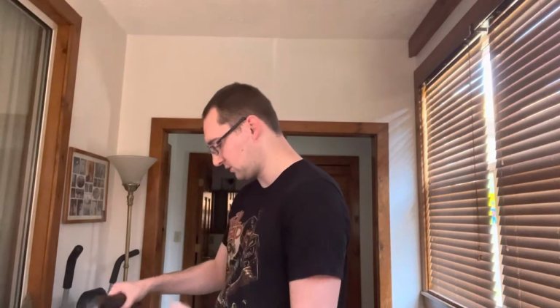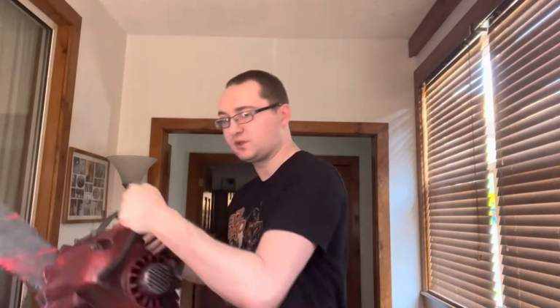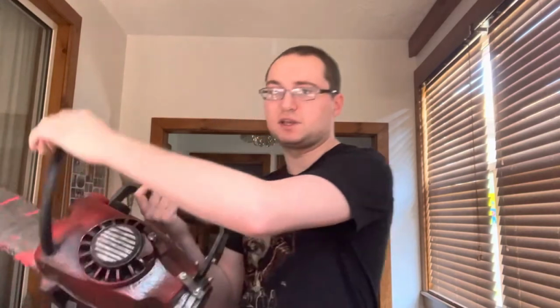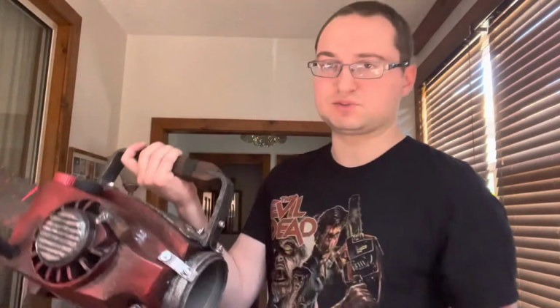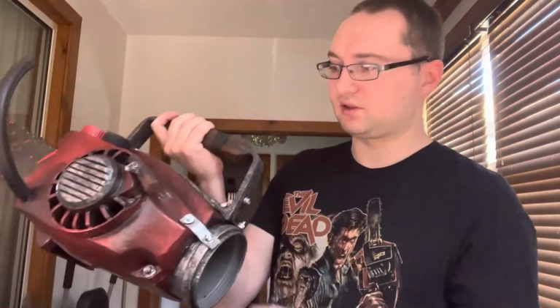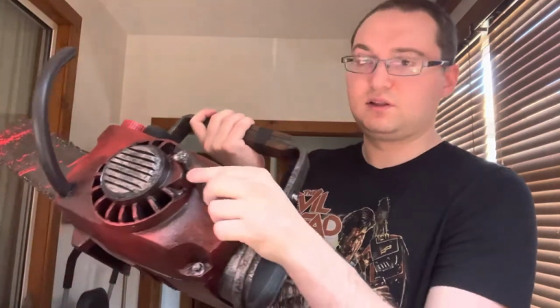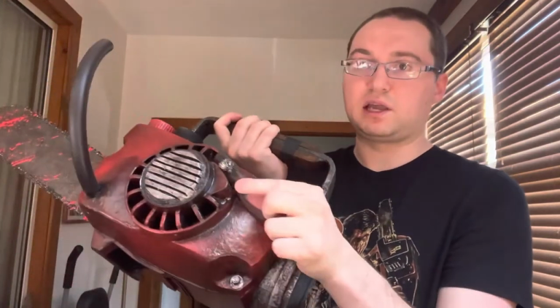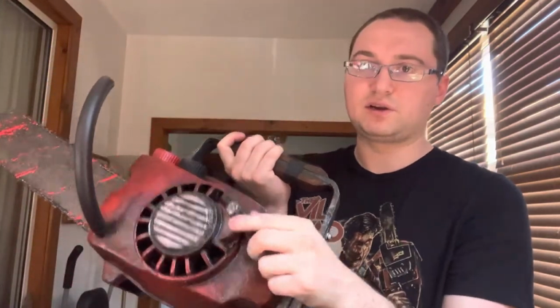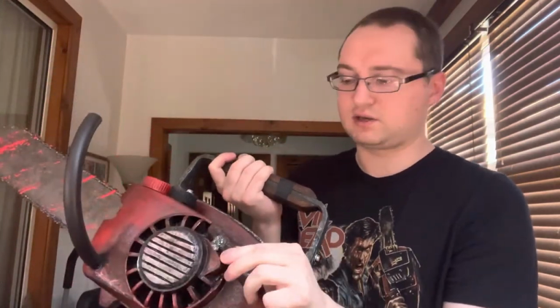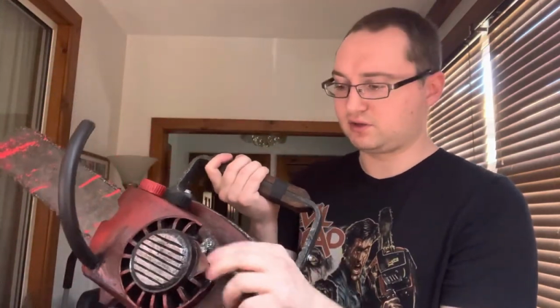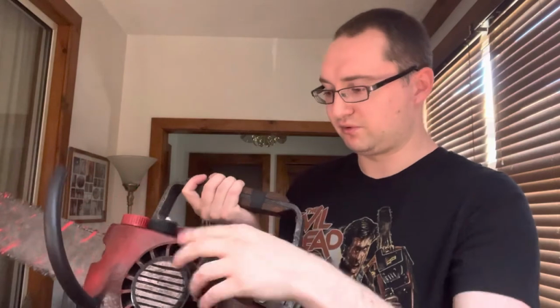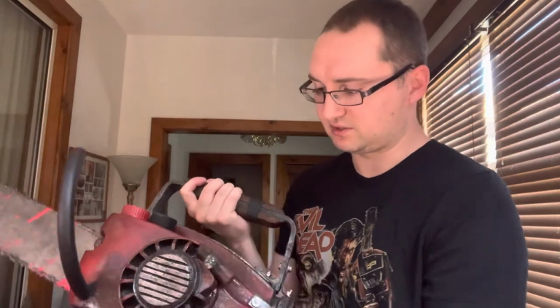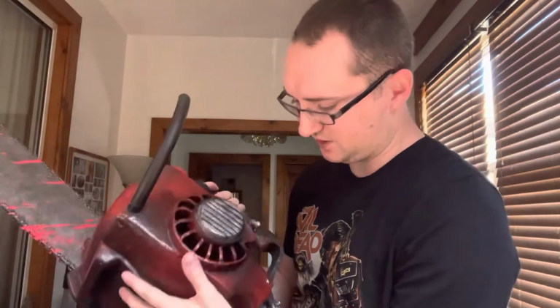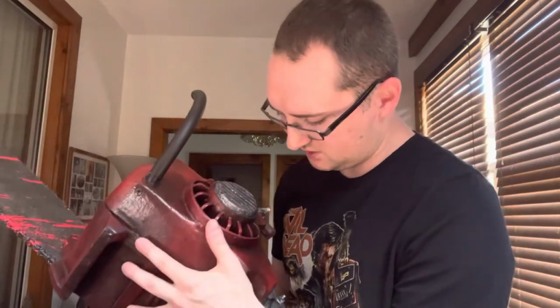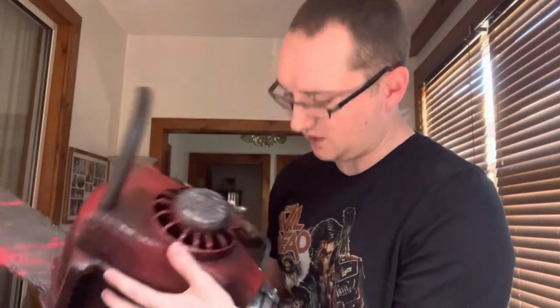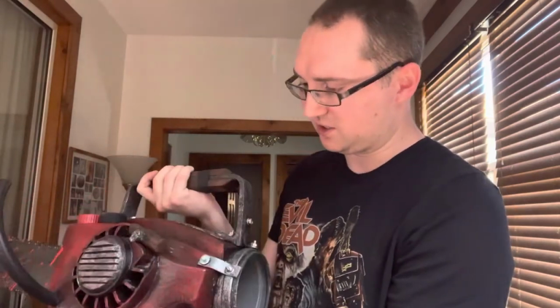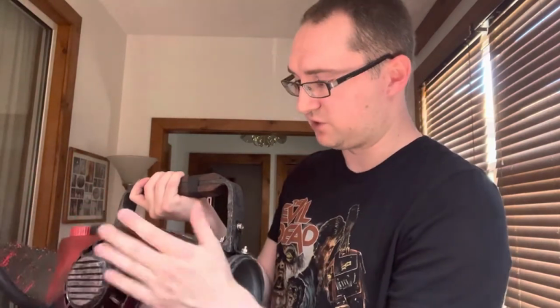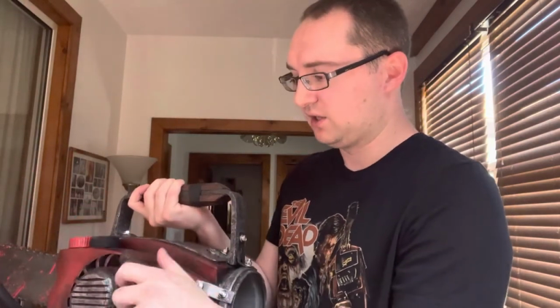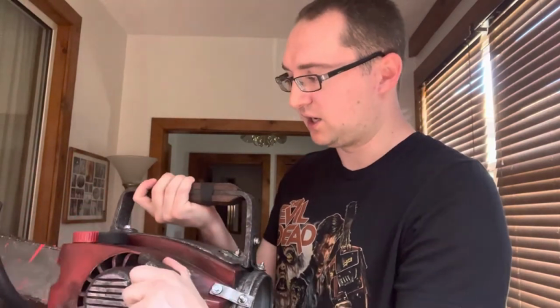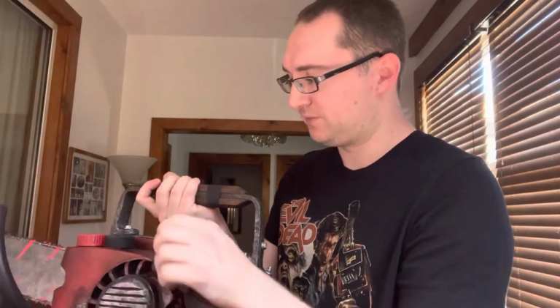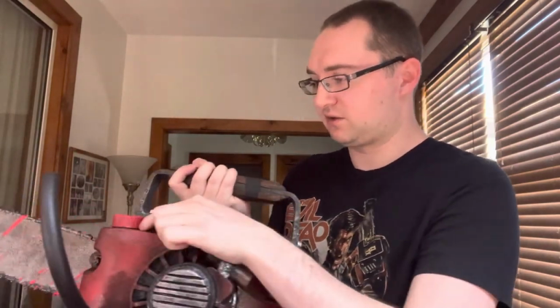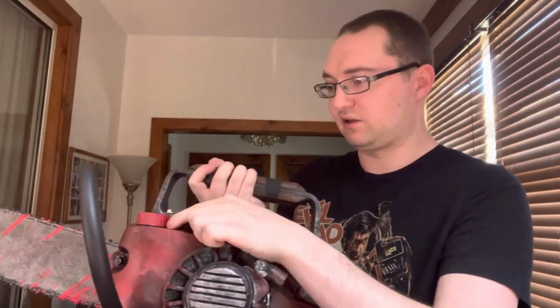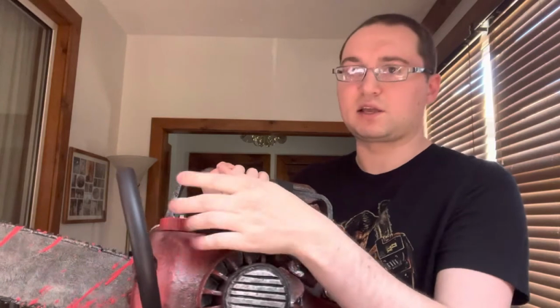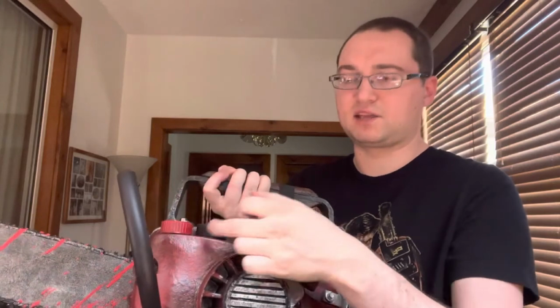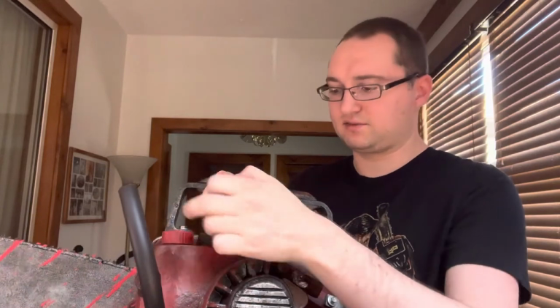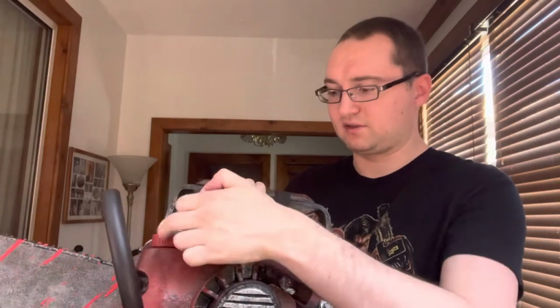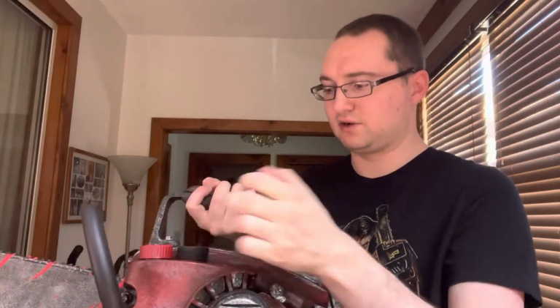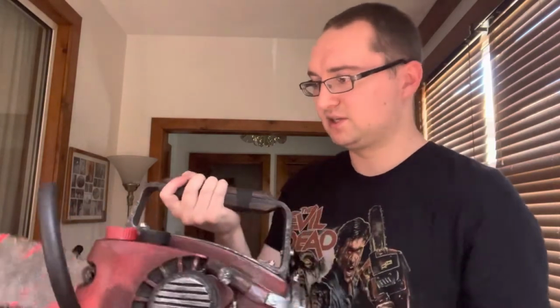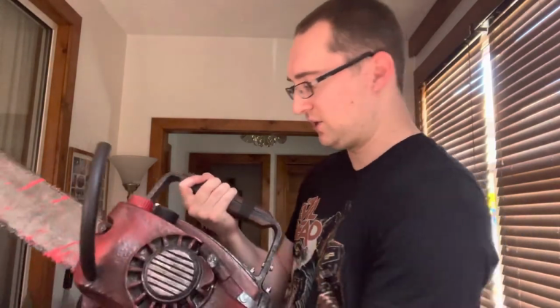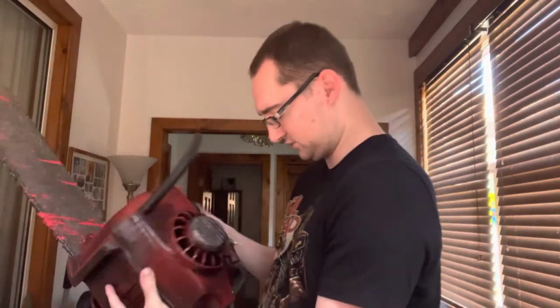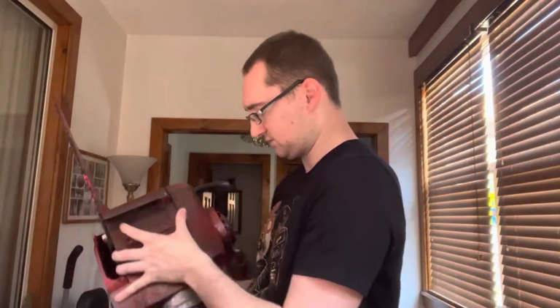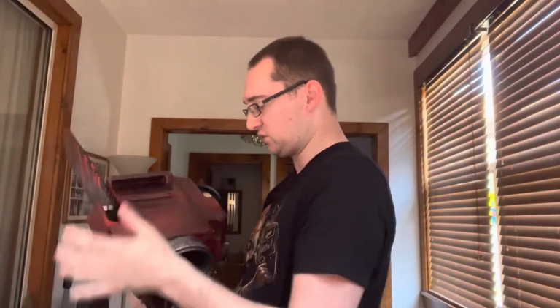One other thing — it even comes with the handle here. I don't think you can pull this; it seems like it's just a feature. But yeah, it's got that, and even the gas tanks and the knobs. This one's really cool.